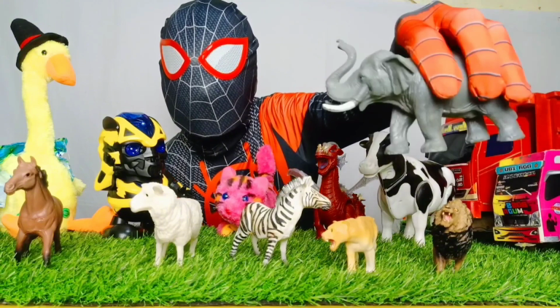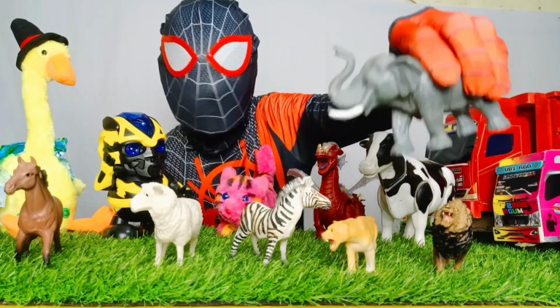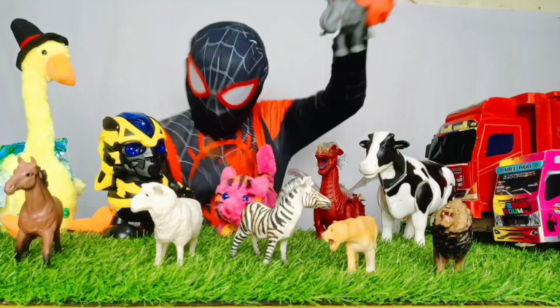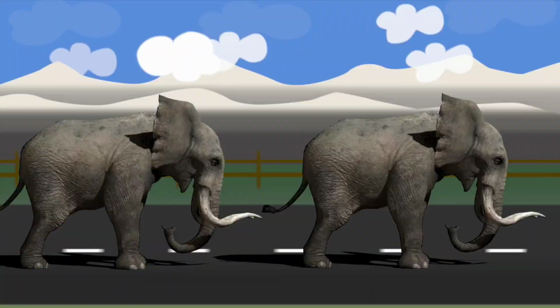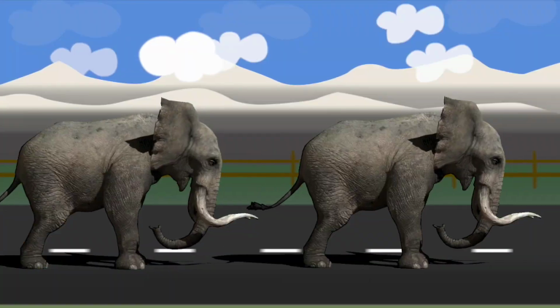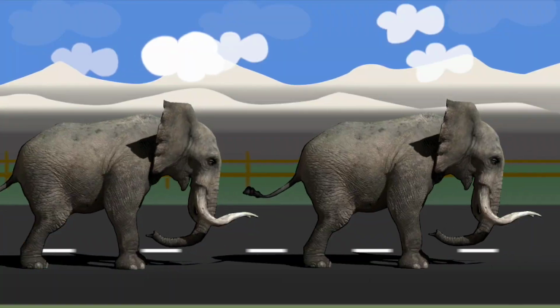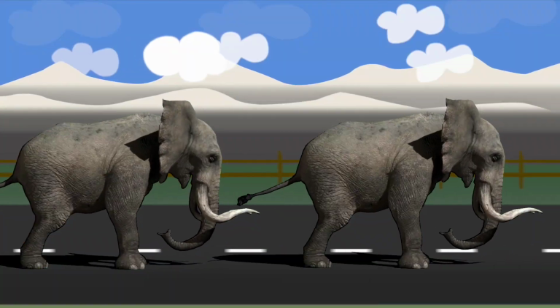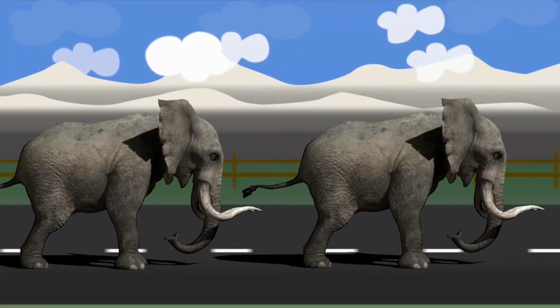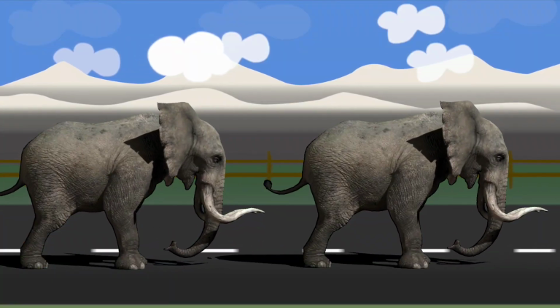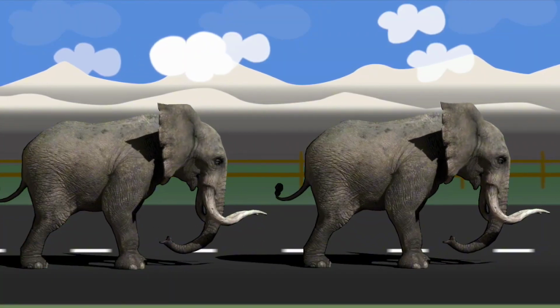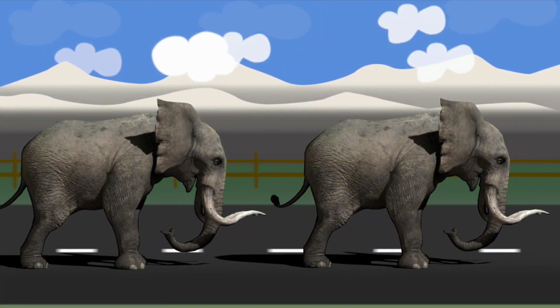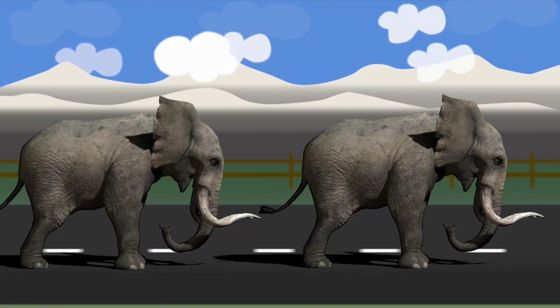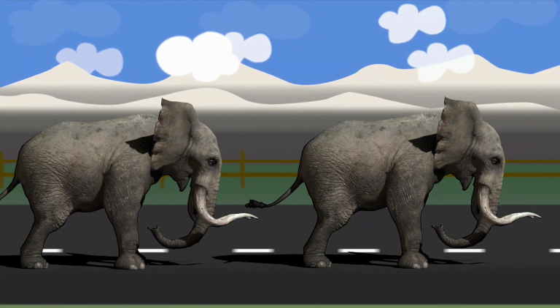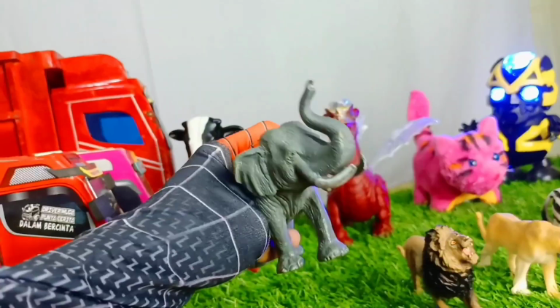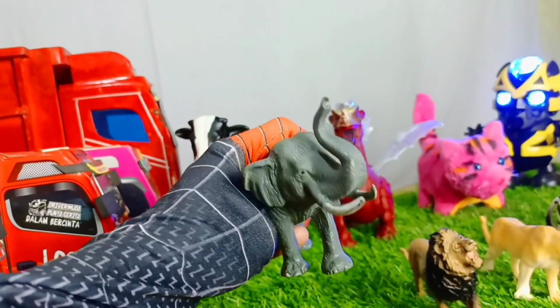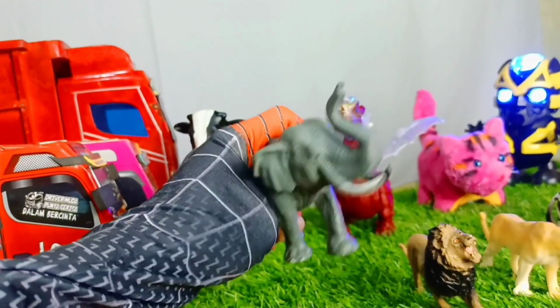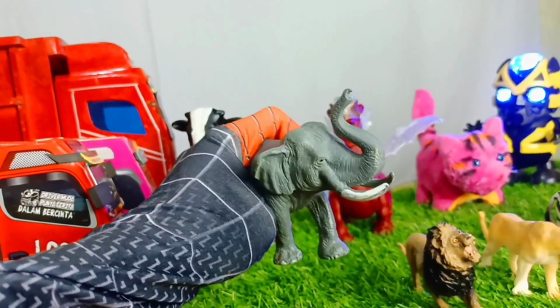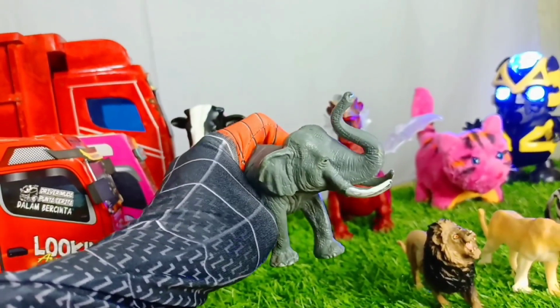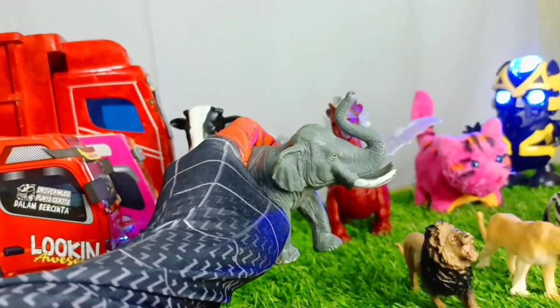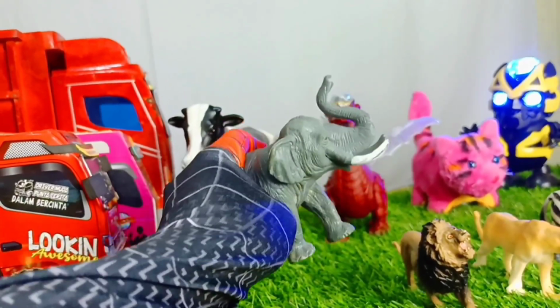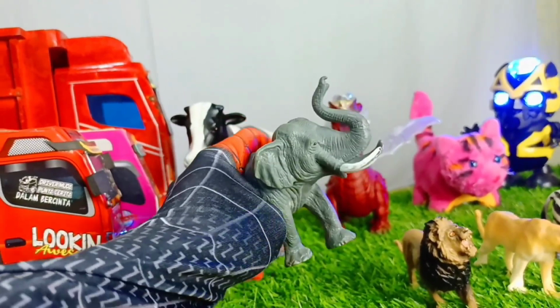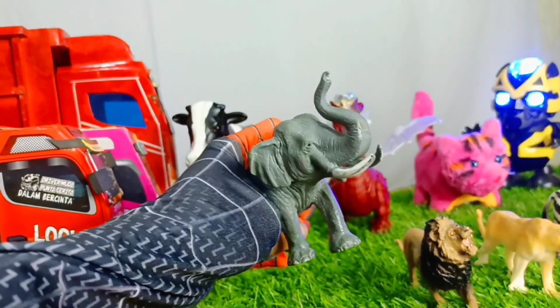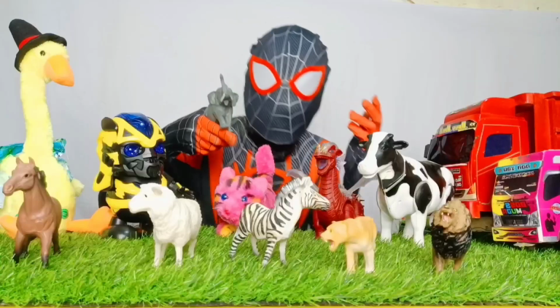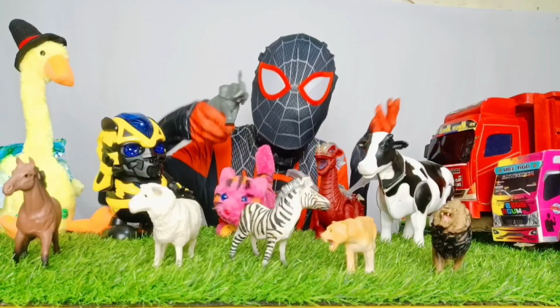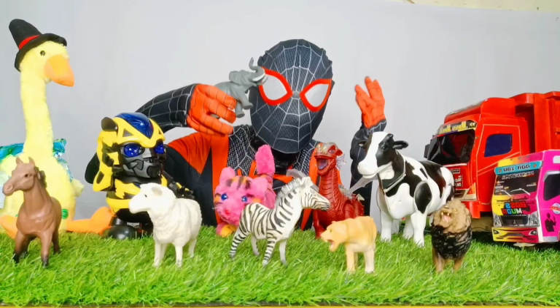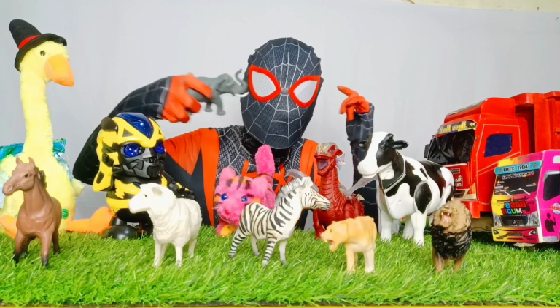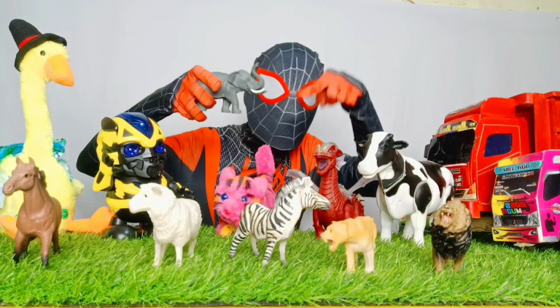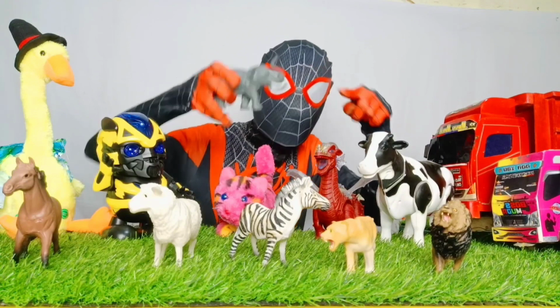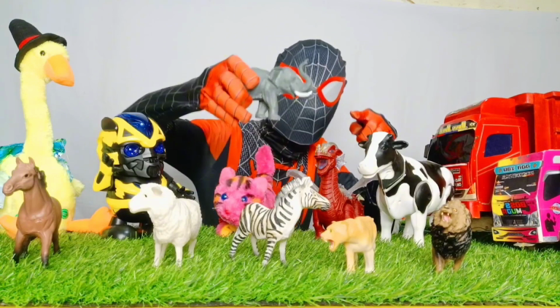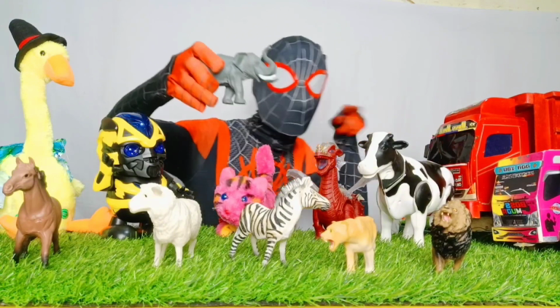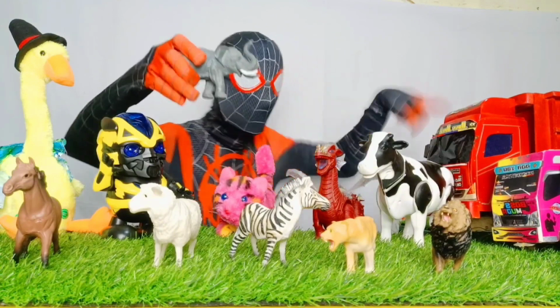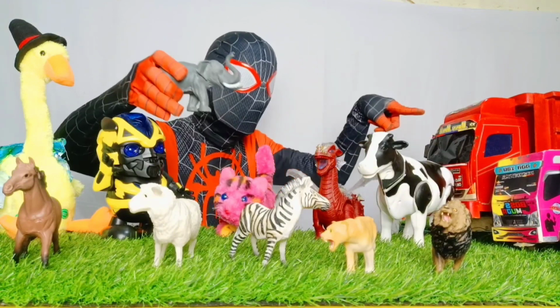Di sini ada gajah, teman-teman. Kulit gajahnya sudah mulai kiri-kiri ya, sepertinya sudah mulai tua. Ayo, masukkan gajah ini ke dalam truk keren.